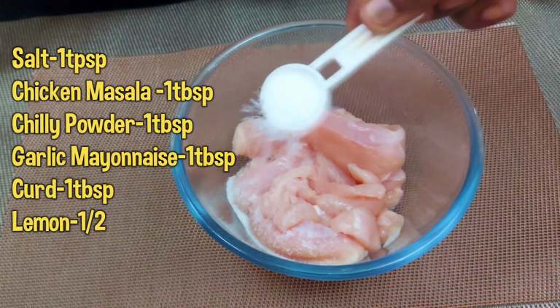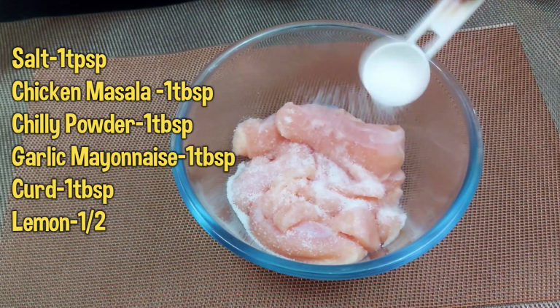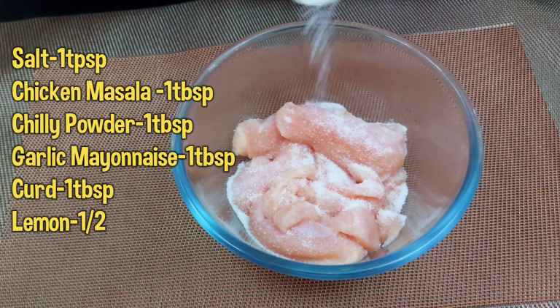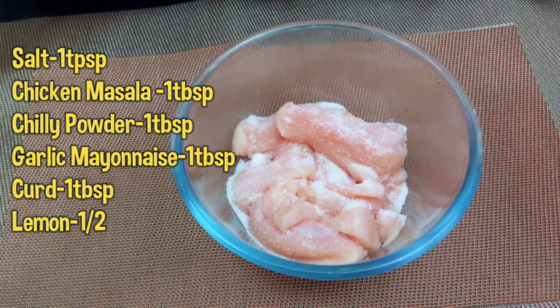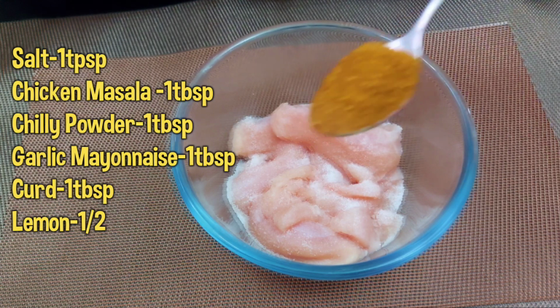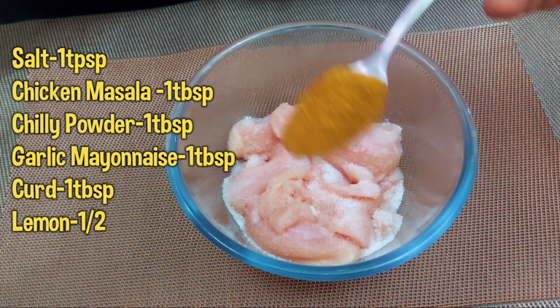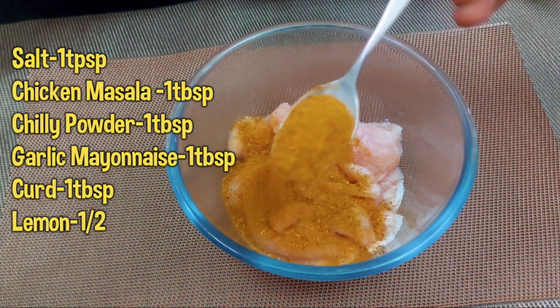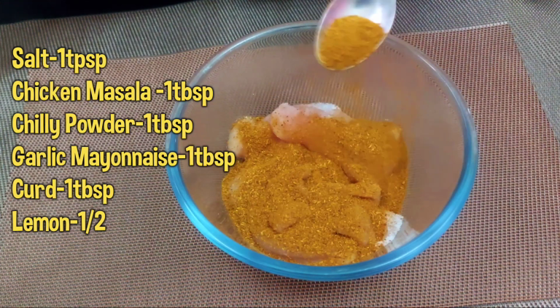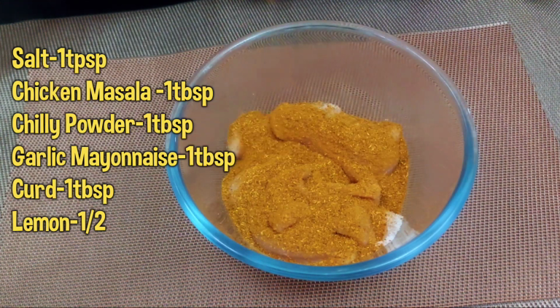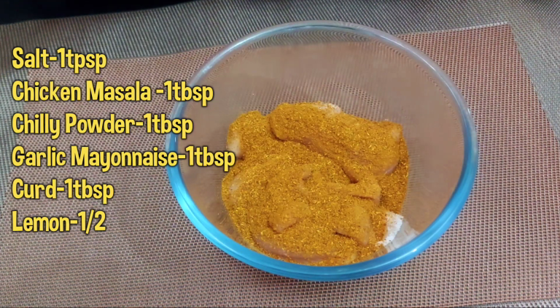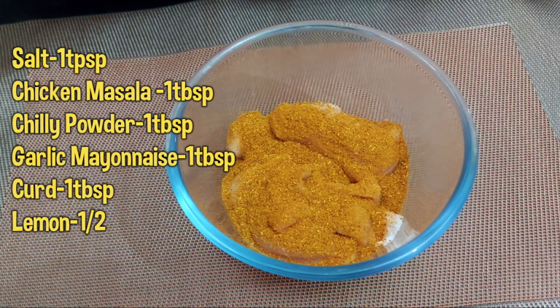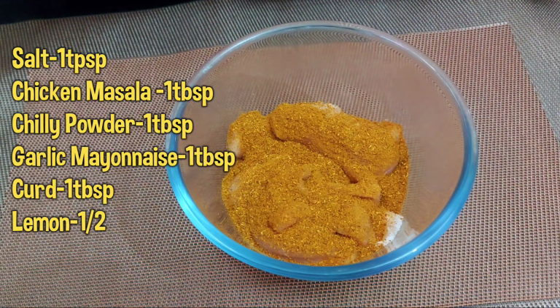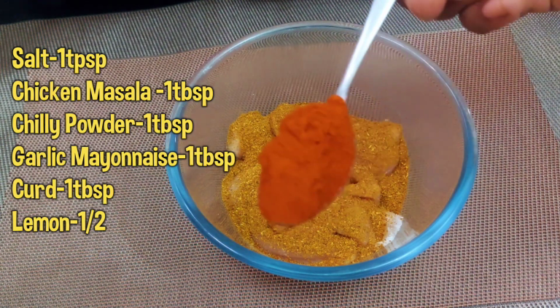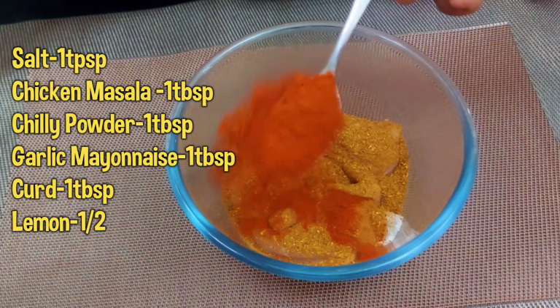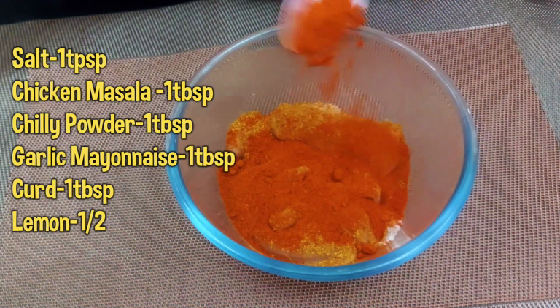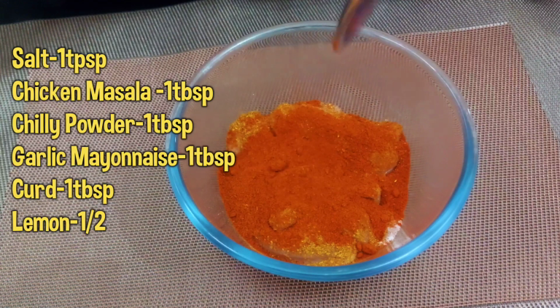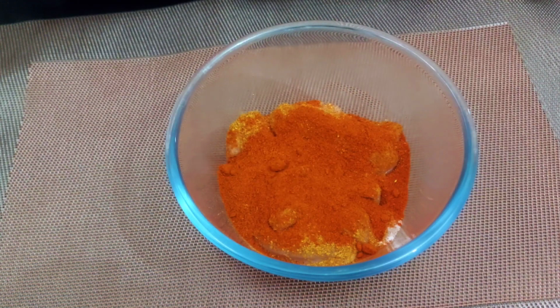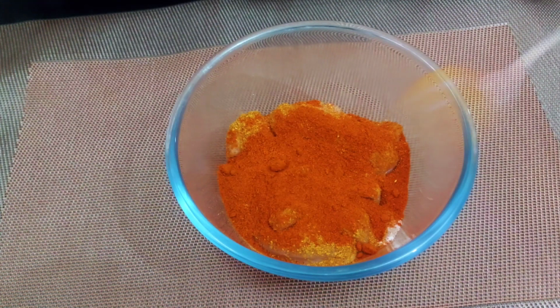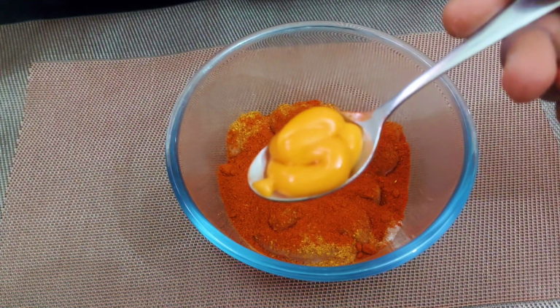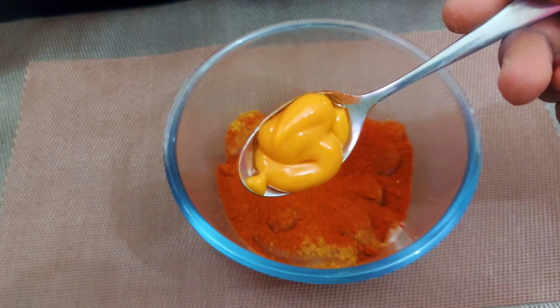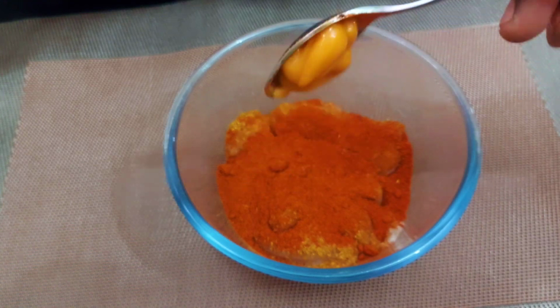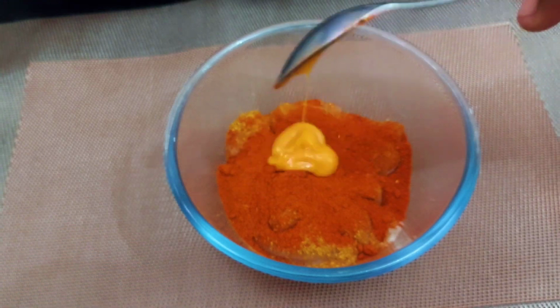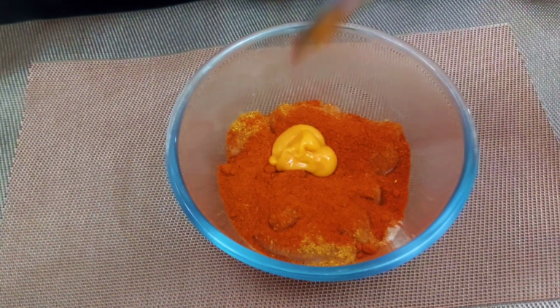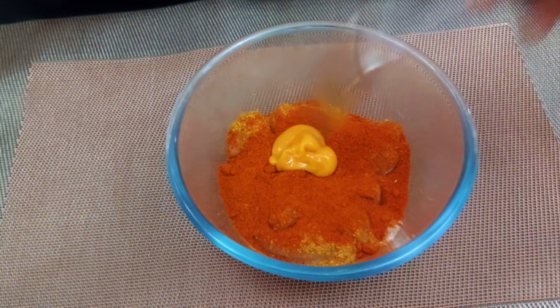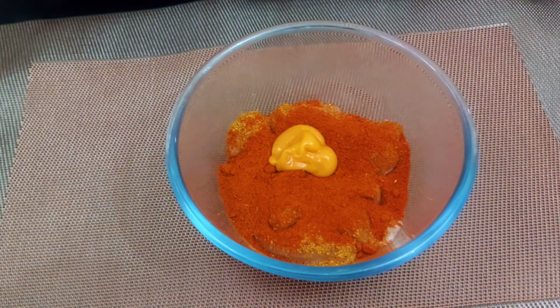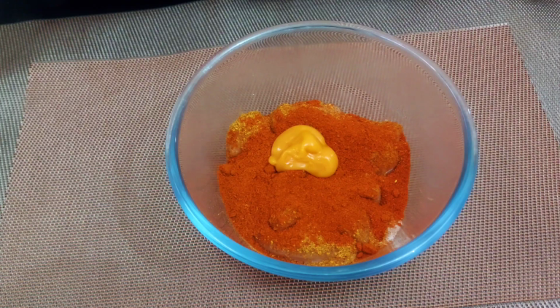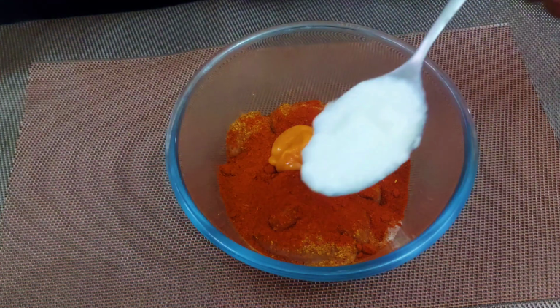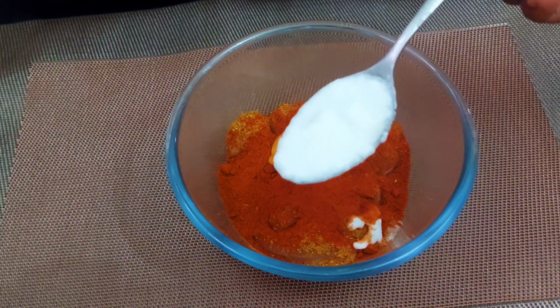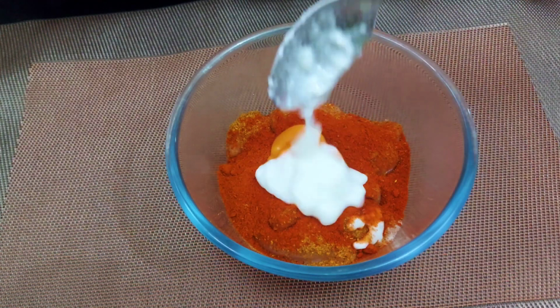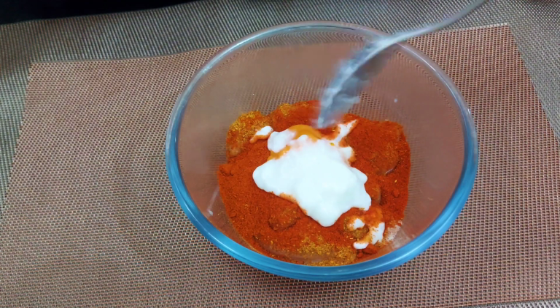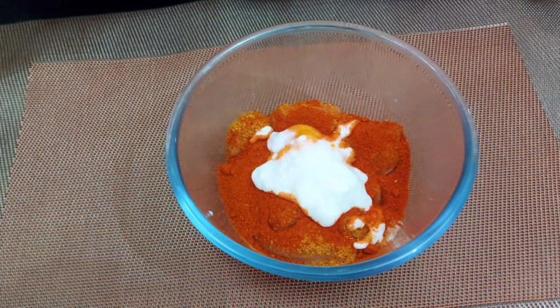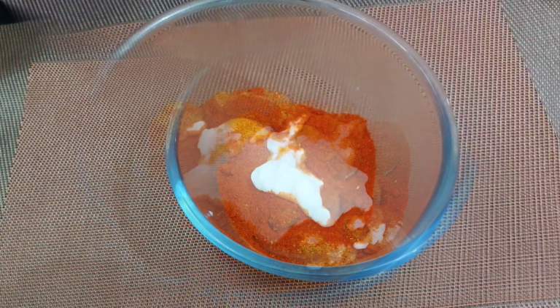Add 1 spoon of salt, 1 spoon of chicken masala, 1 spoon of chili powder, 1 spoon of garlic, and 1 spoon of curd. You can add this to the bowl.